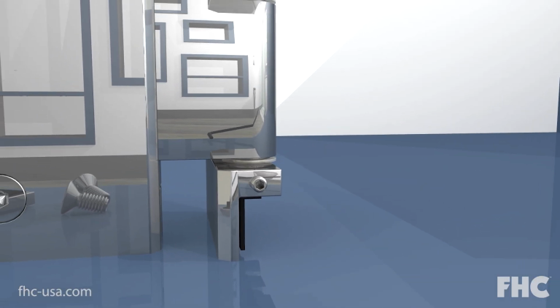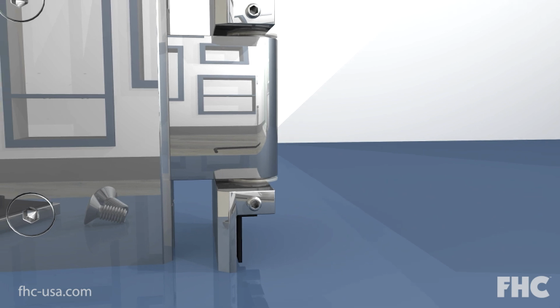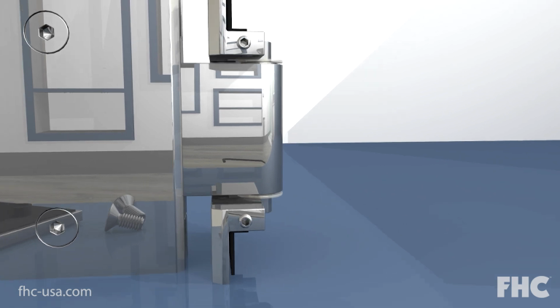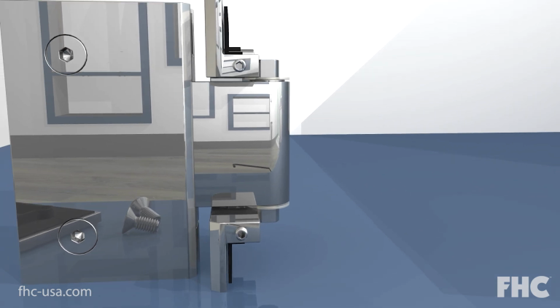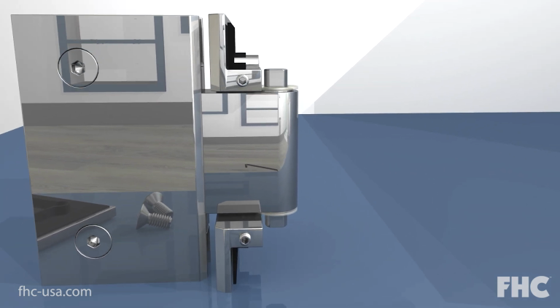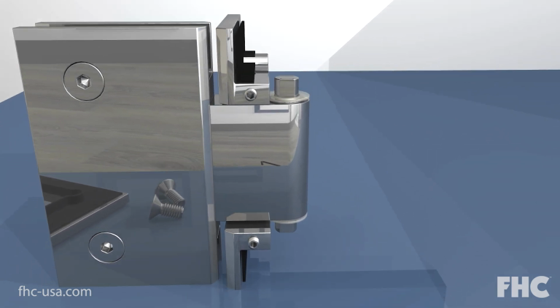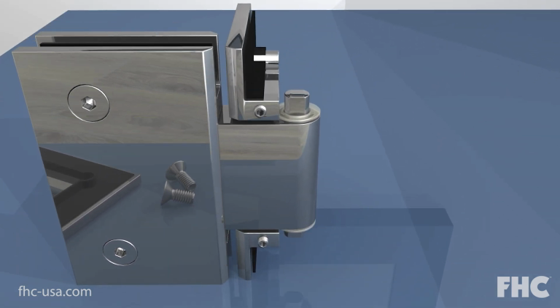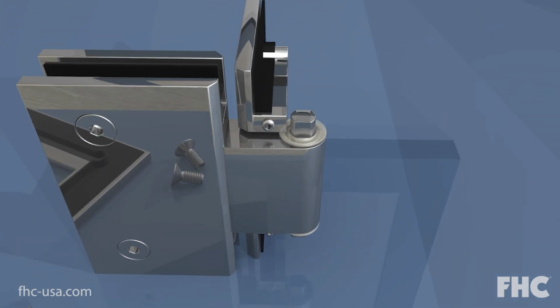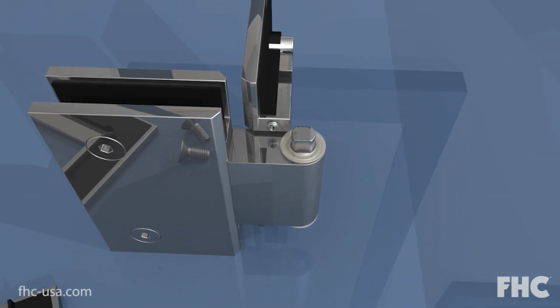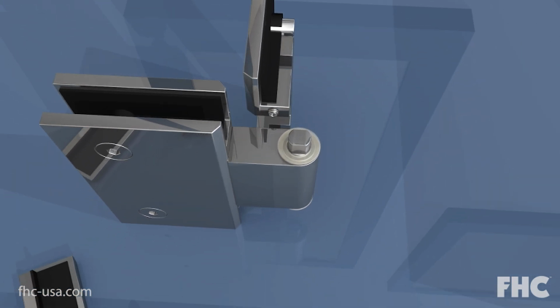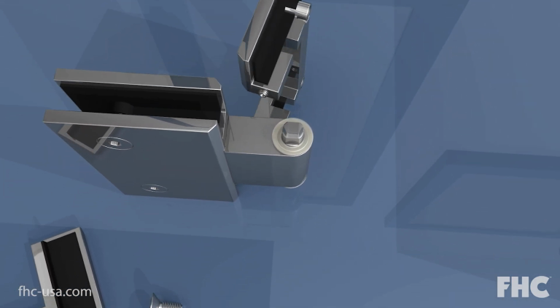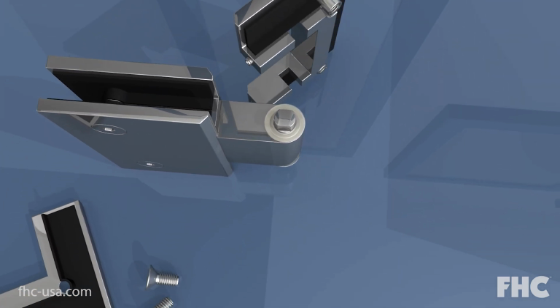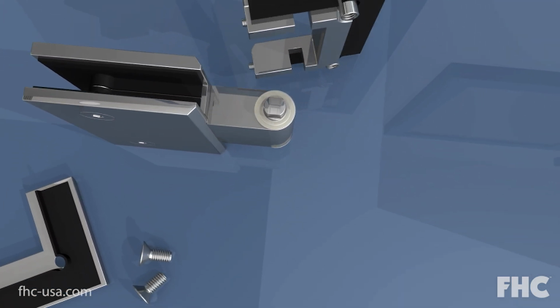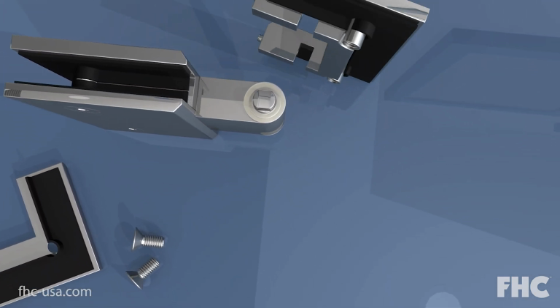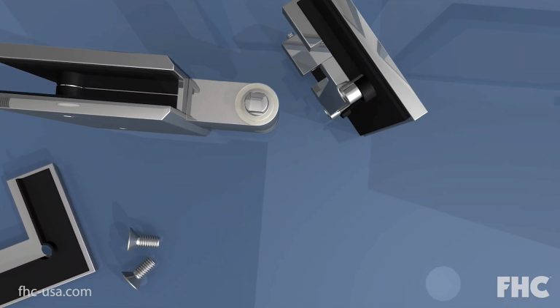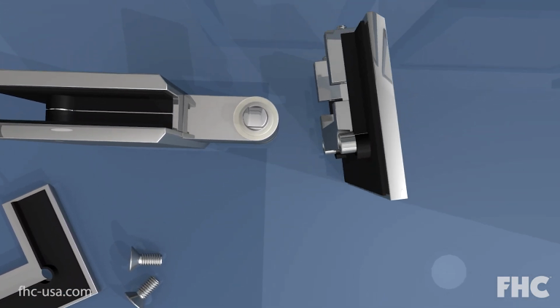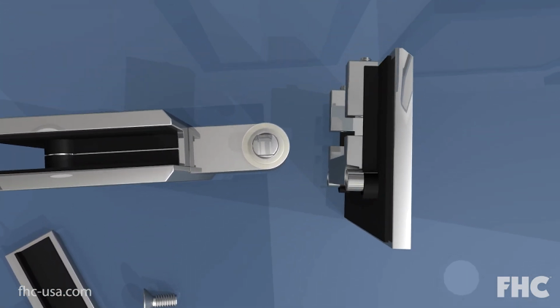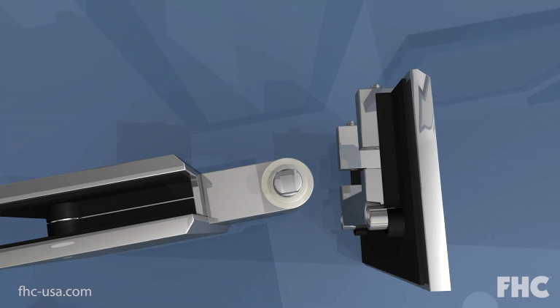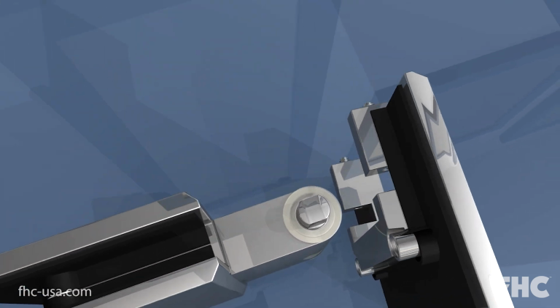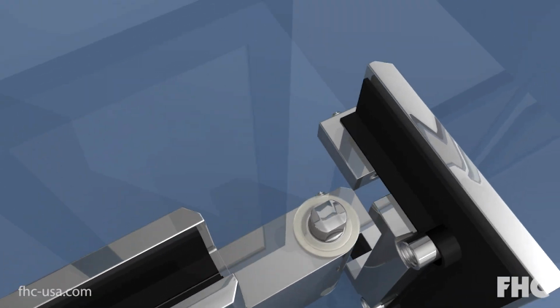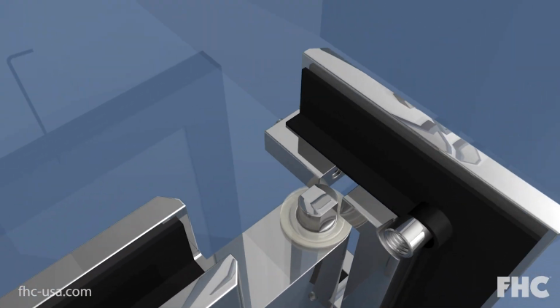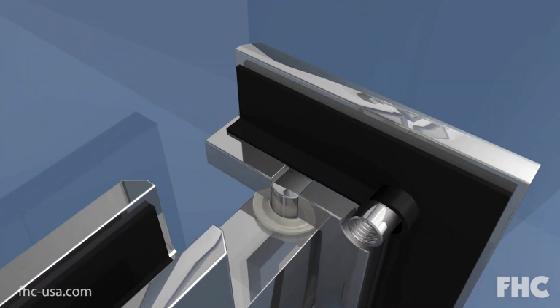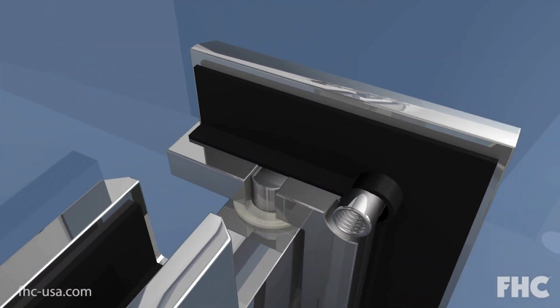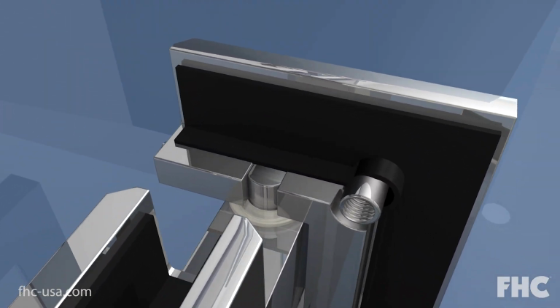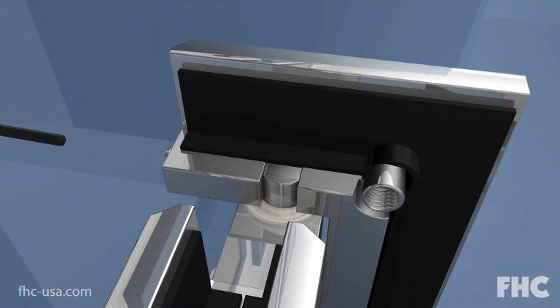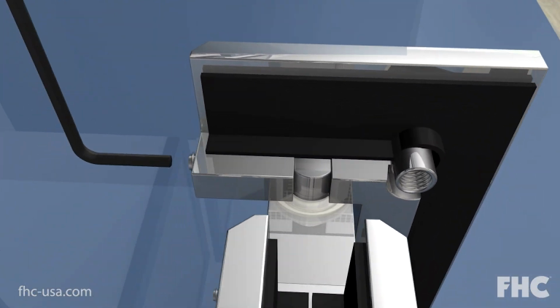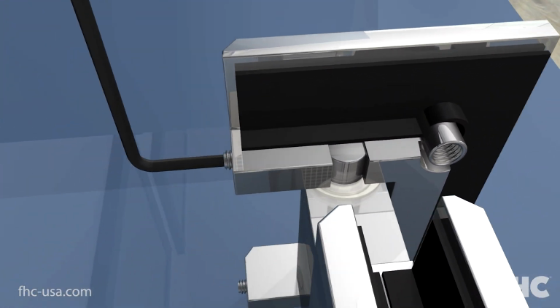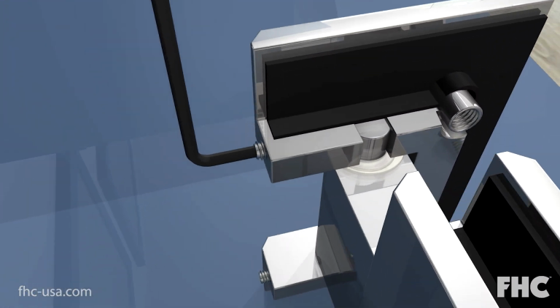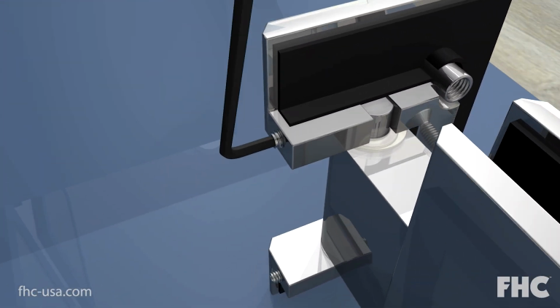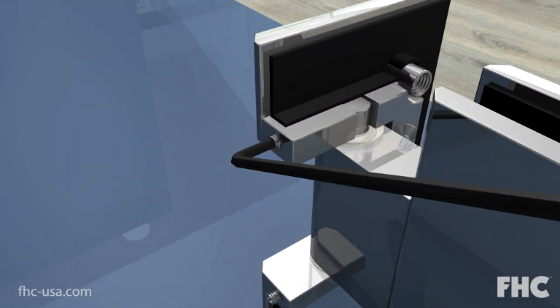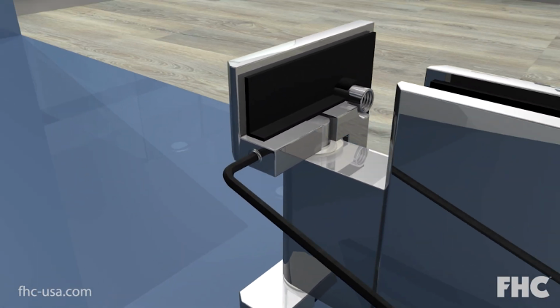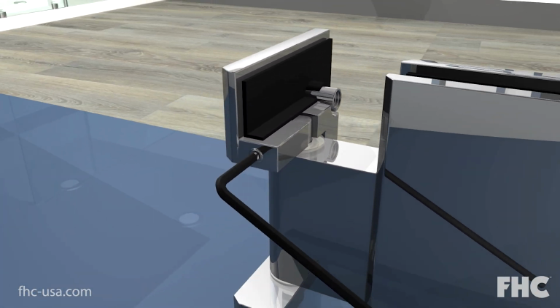Slide the outside cover plate of the hinge off of the pin, turn it around 180 degrees, then slide the outside cover plate back on and tighten the allen screws.